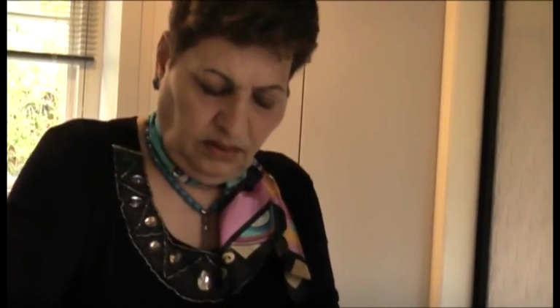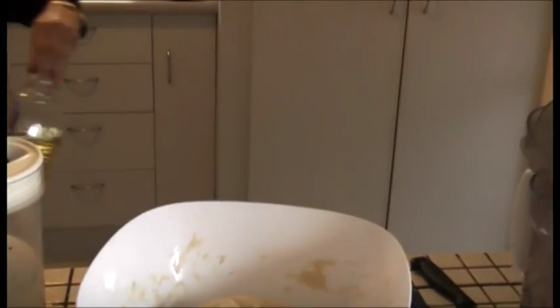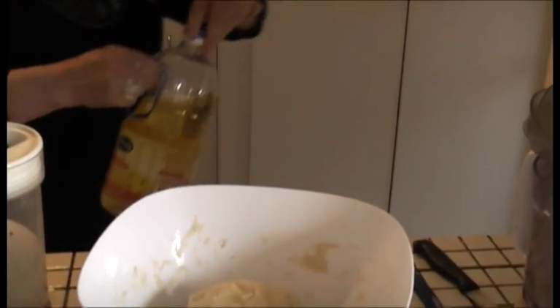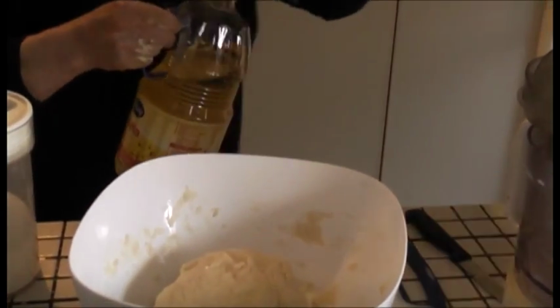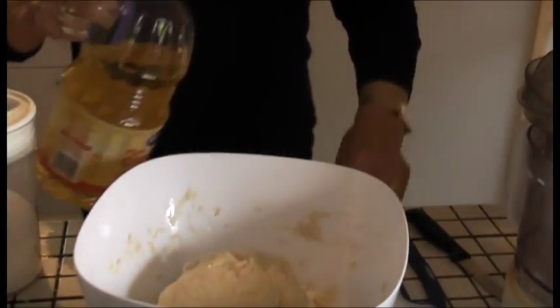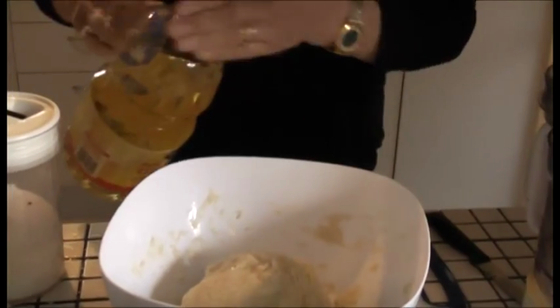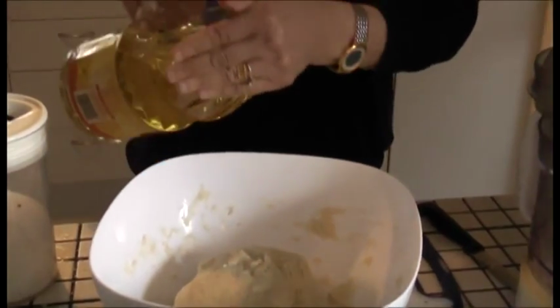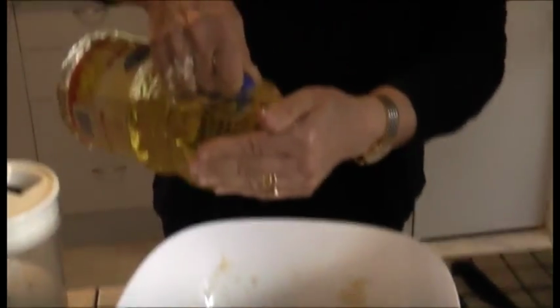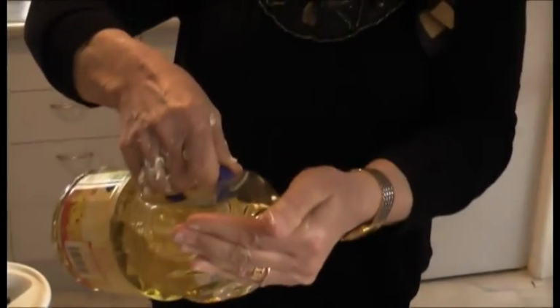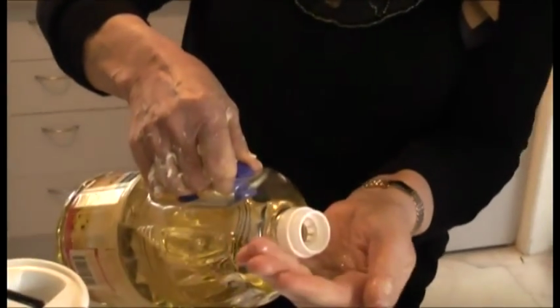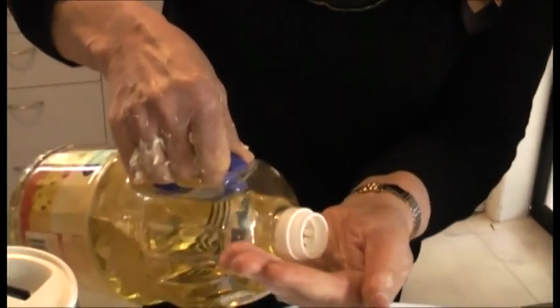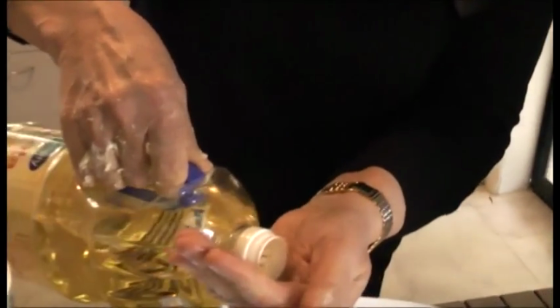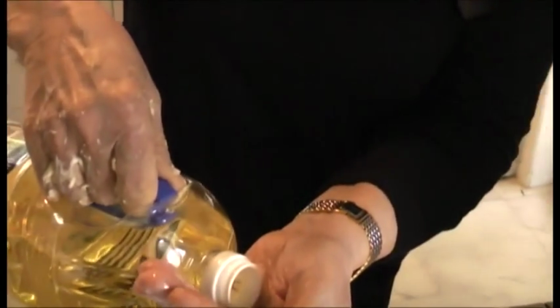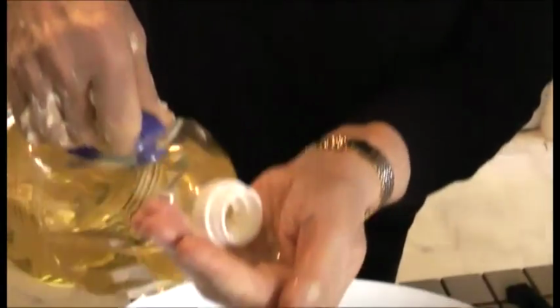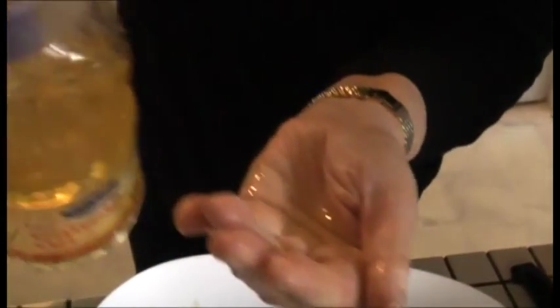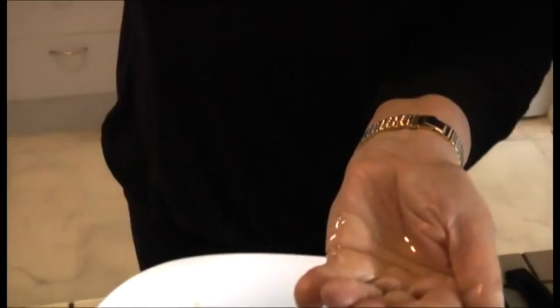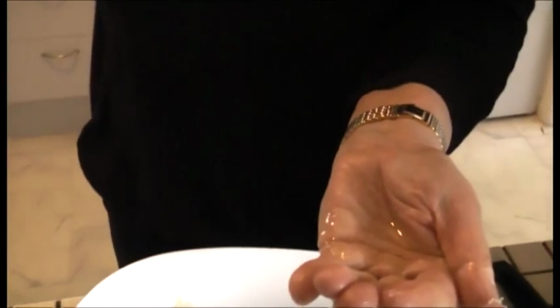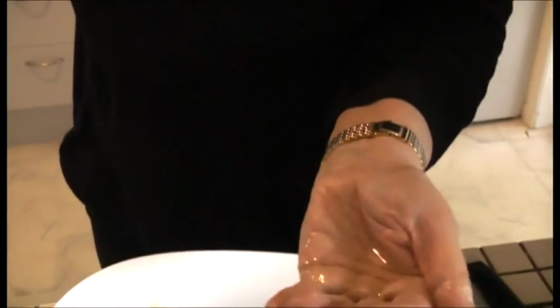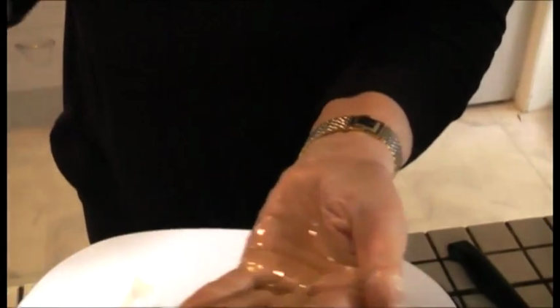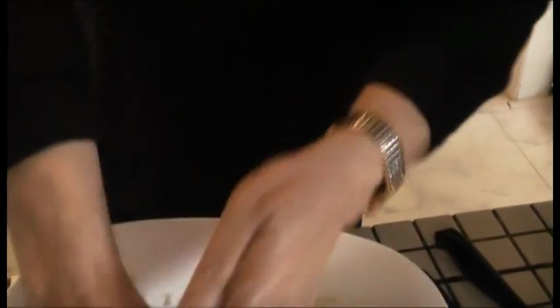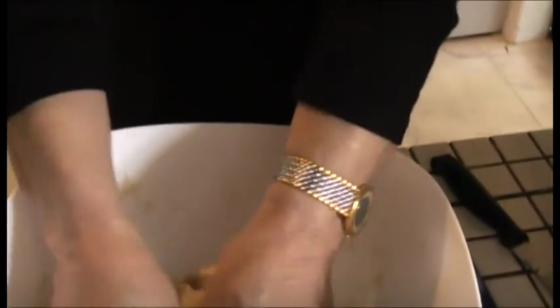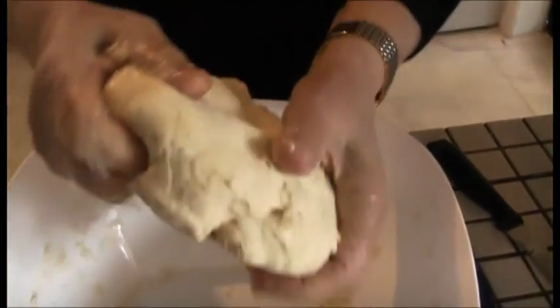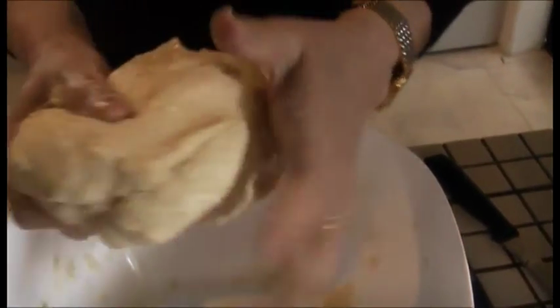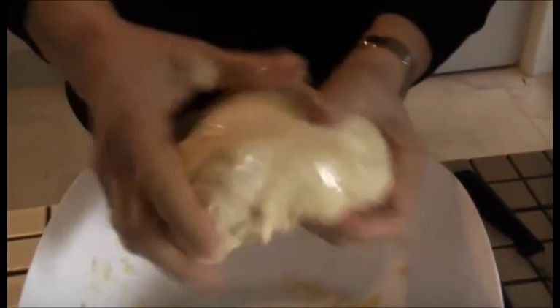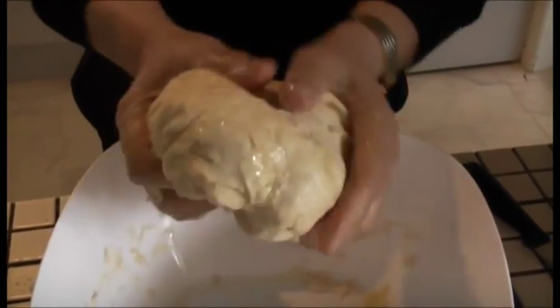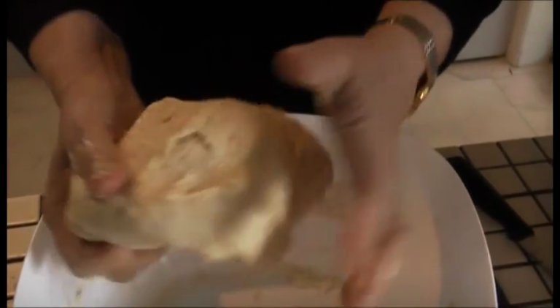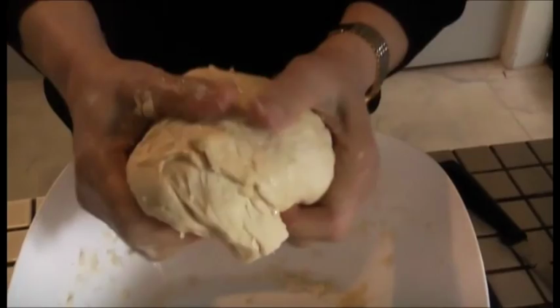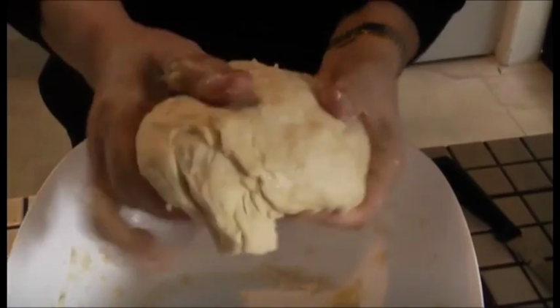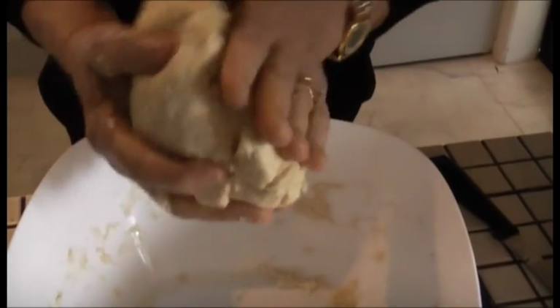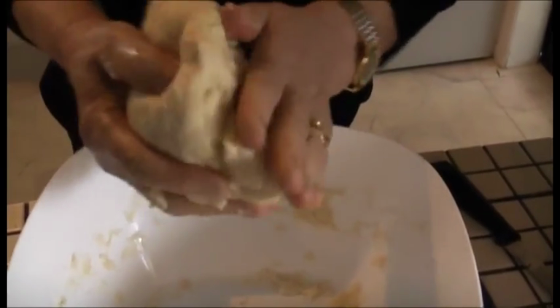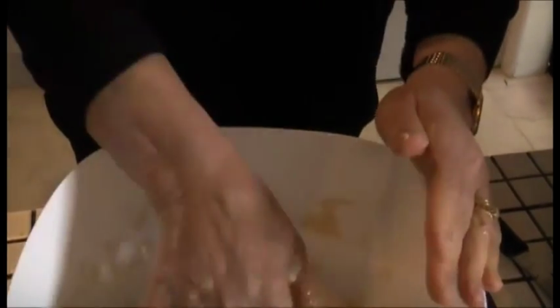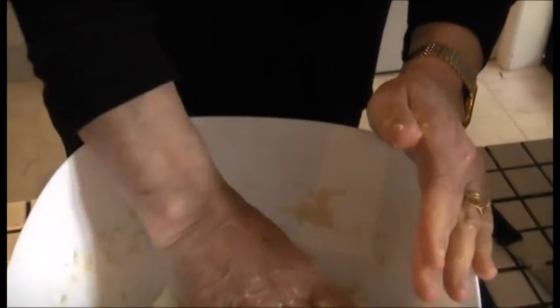Wet your hand with oil, just like this — maybe less than one teaspoon, all around the dough. This keeps it warm.